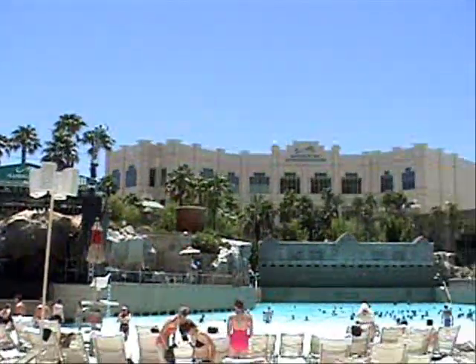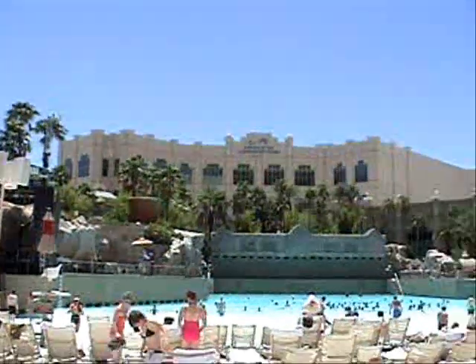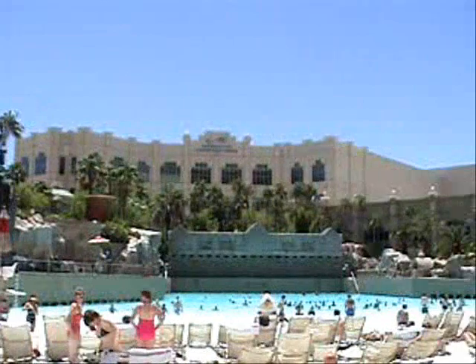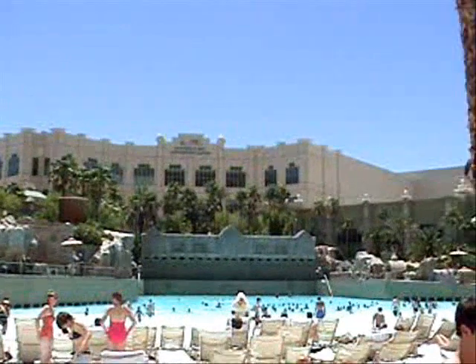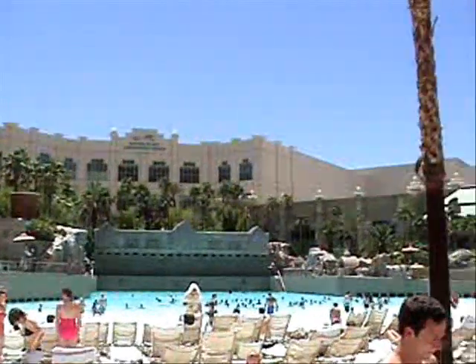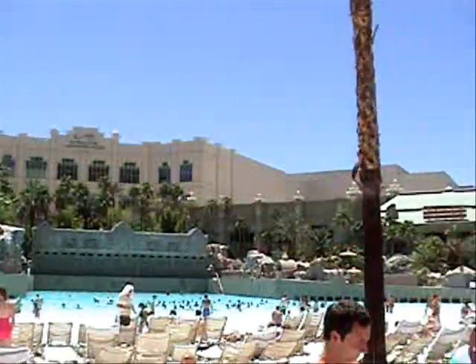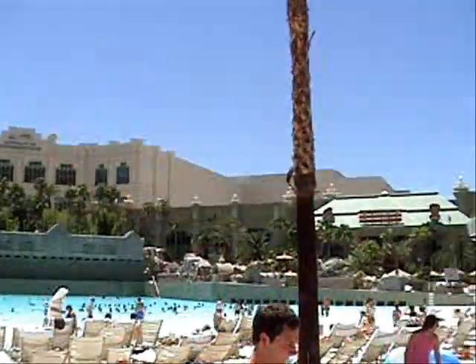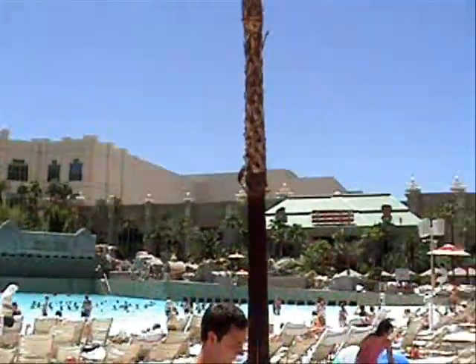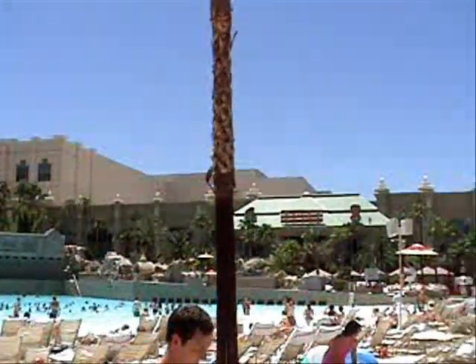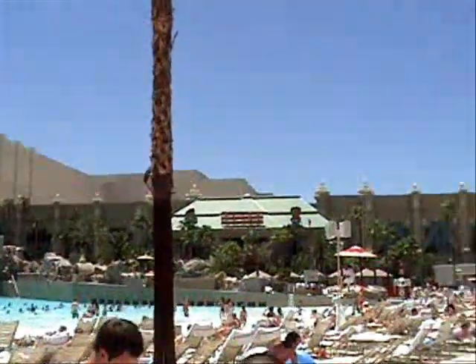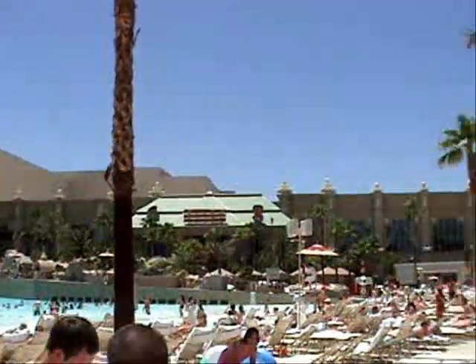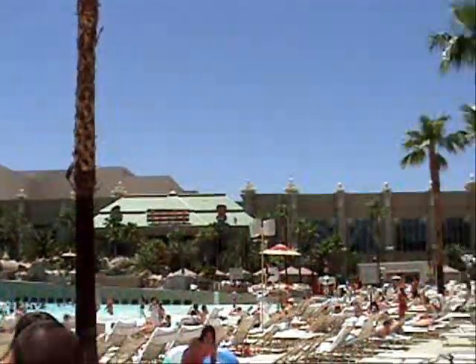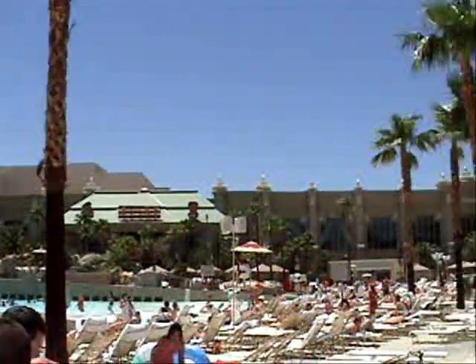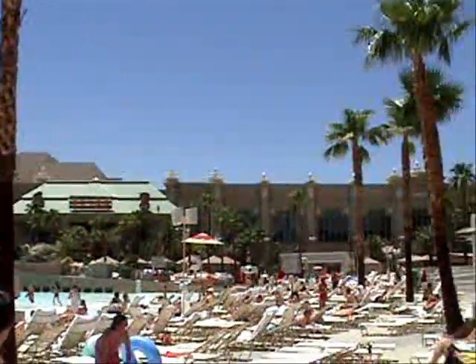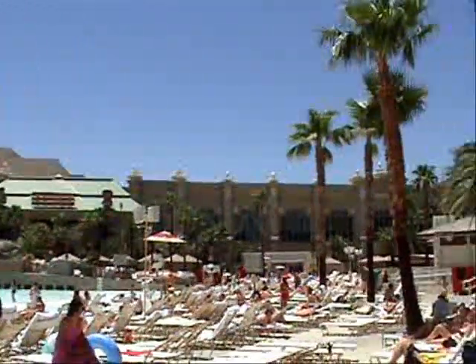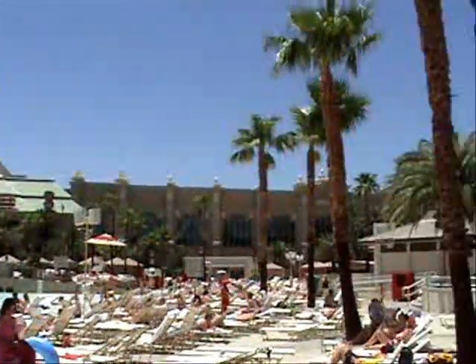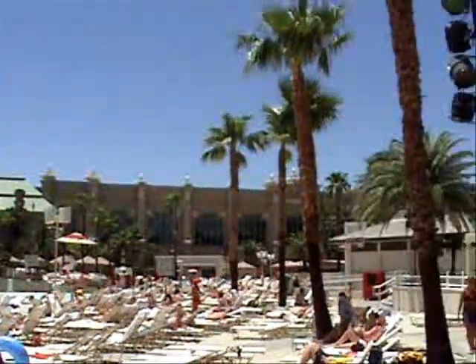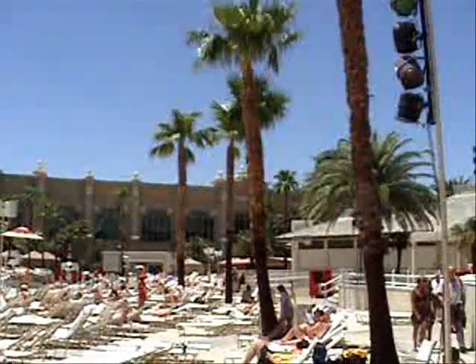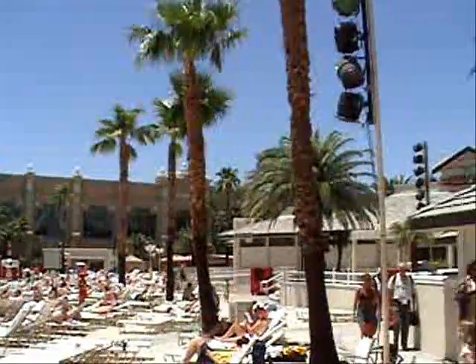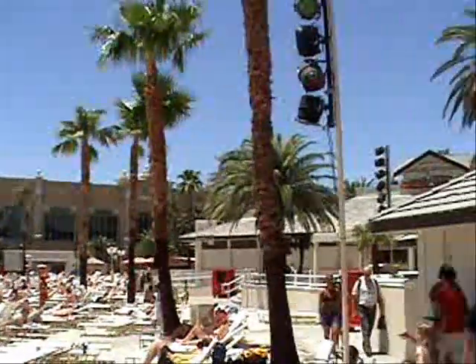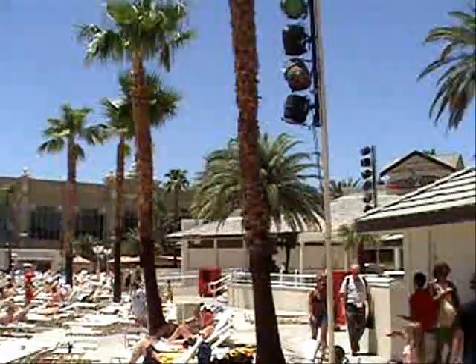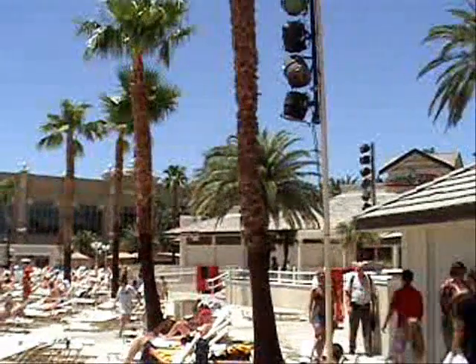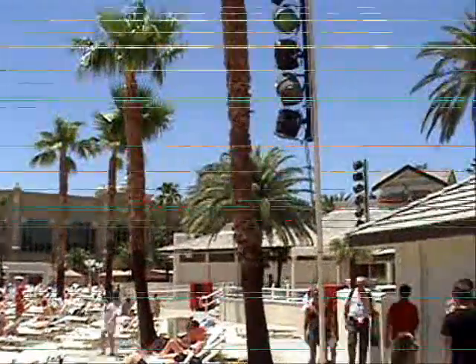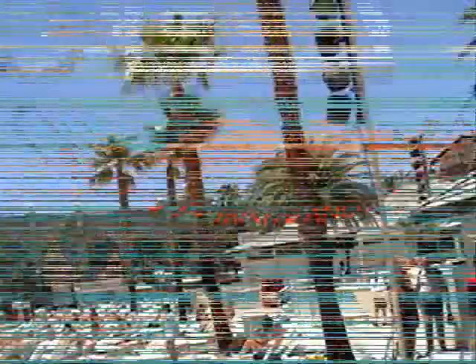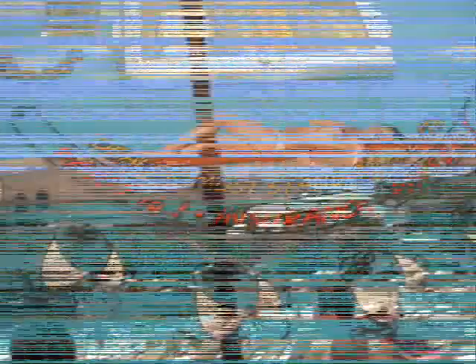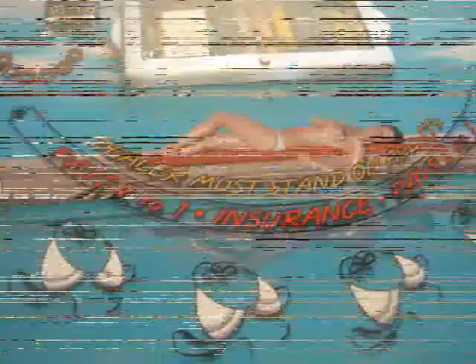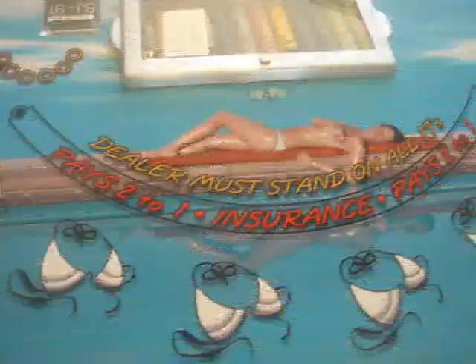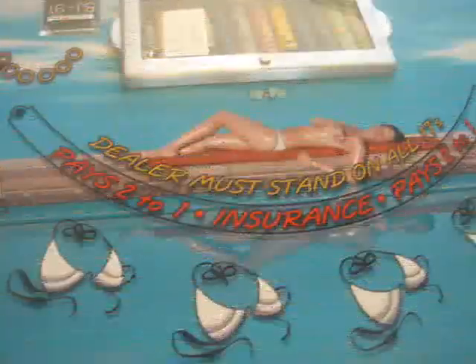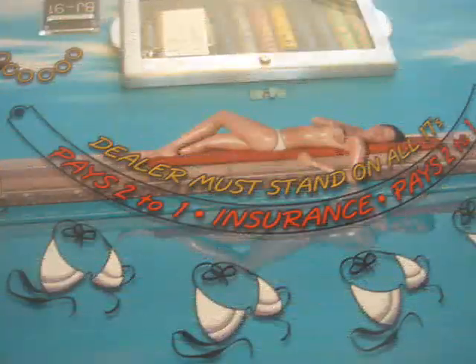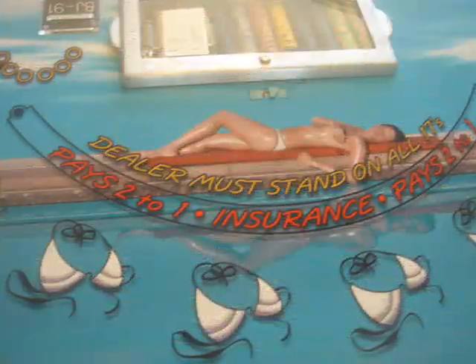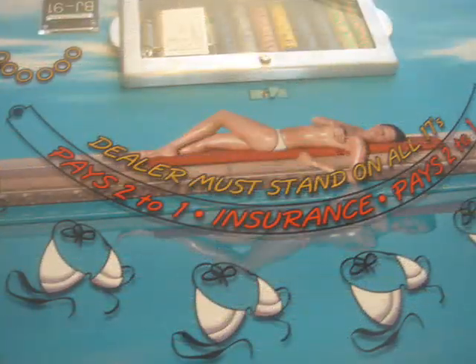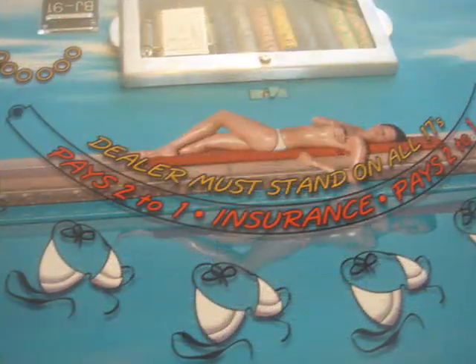As we like to say, come put your toes in the sand and a cocktail in your hand and enjoy some great rock and roll and other music. There just isn't a better outdoor venue than here at Mandalay Bay Beach.